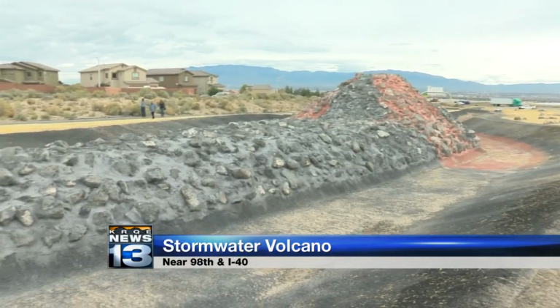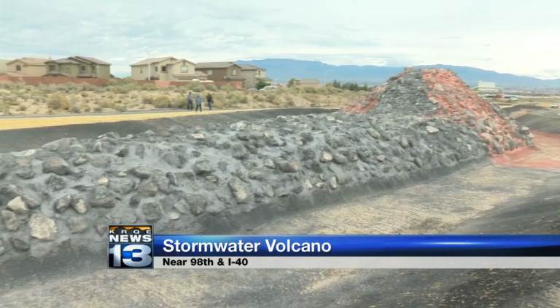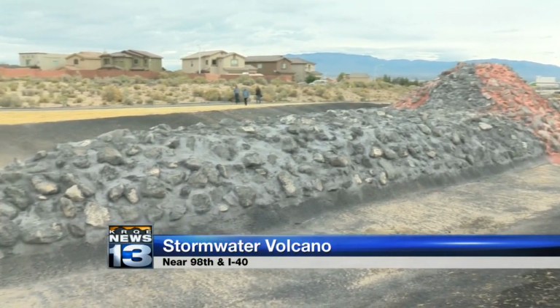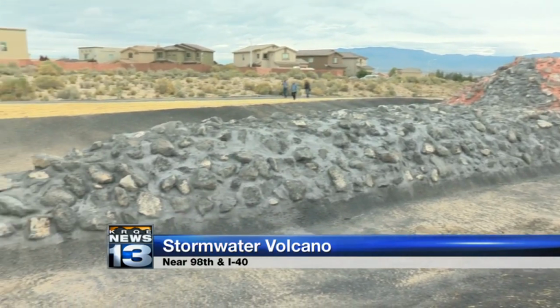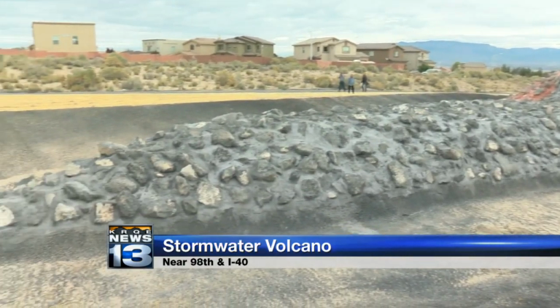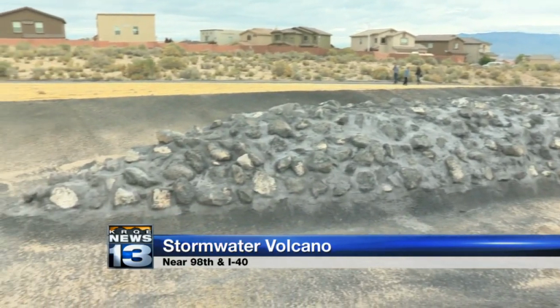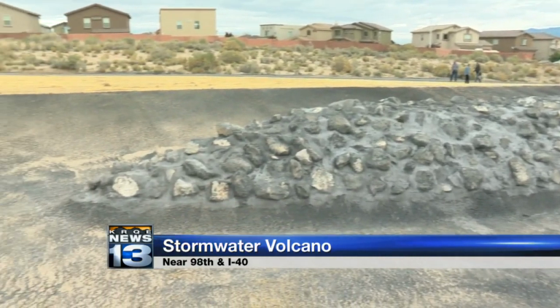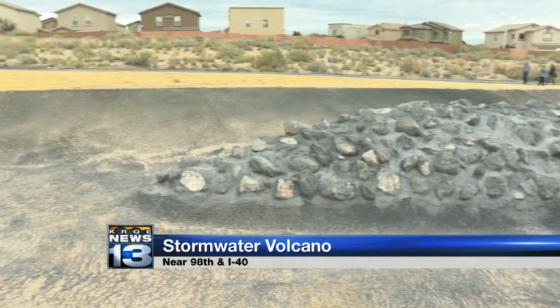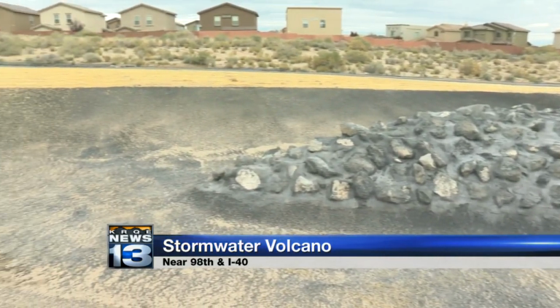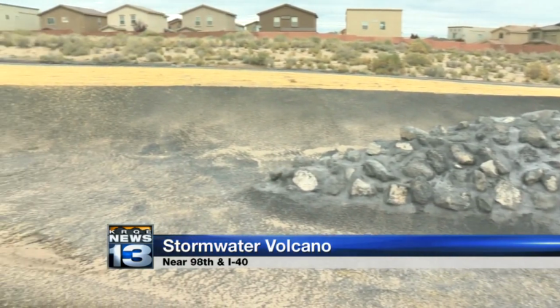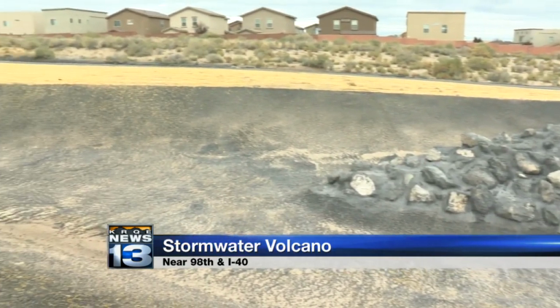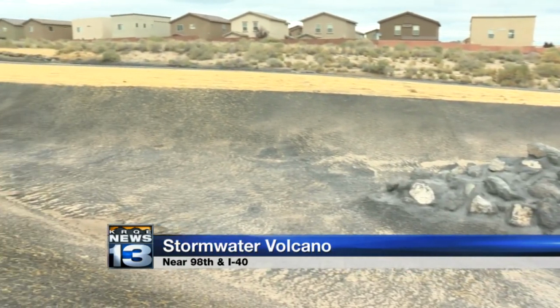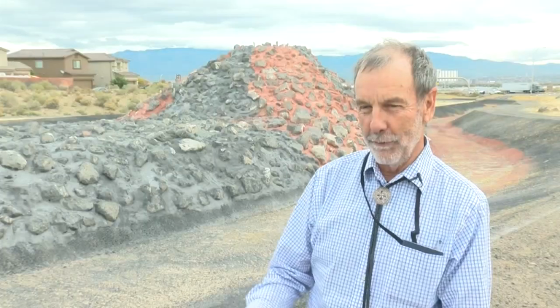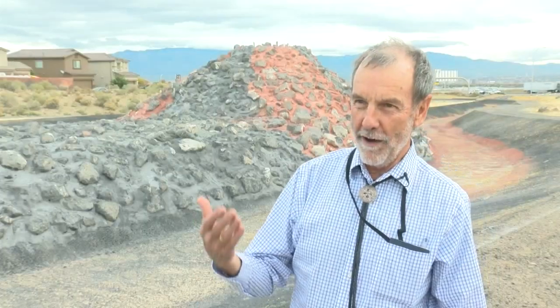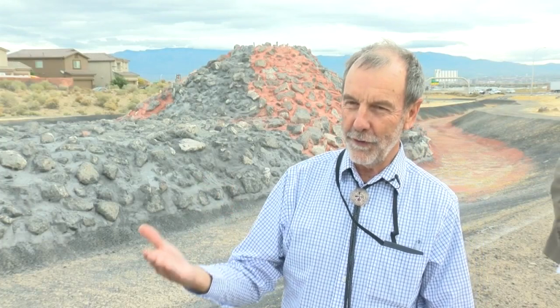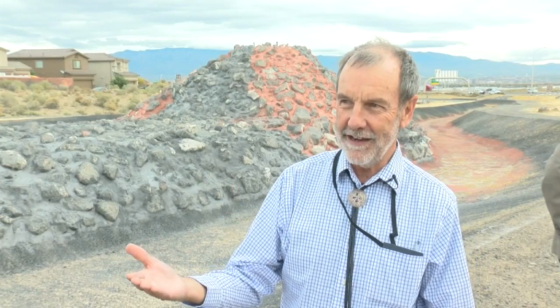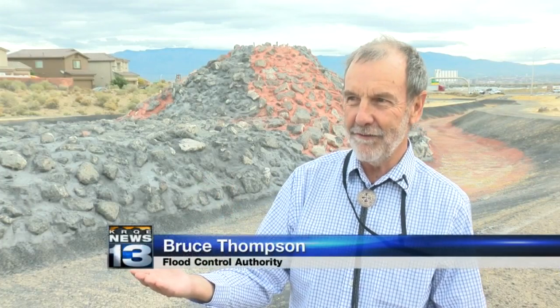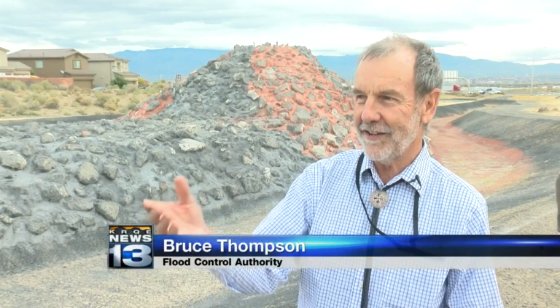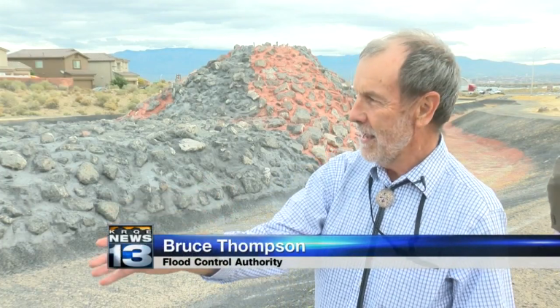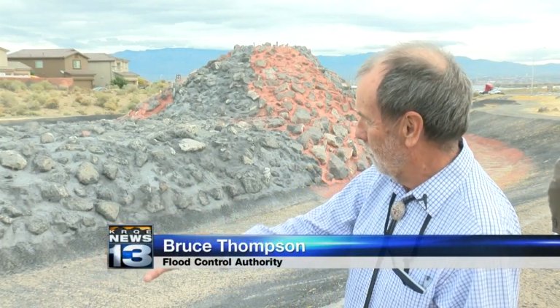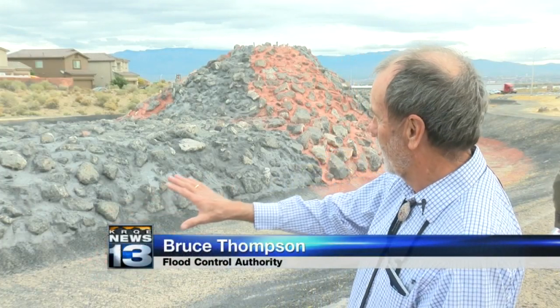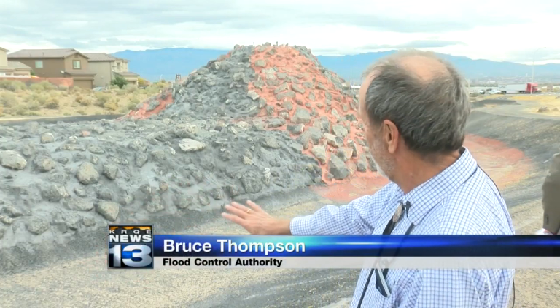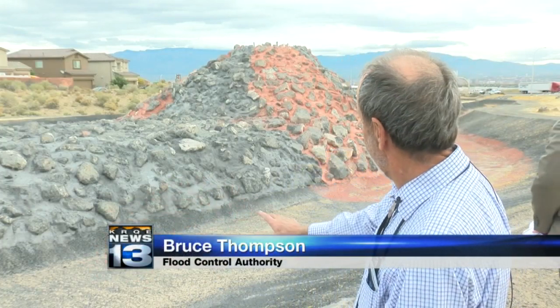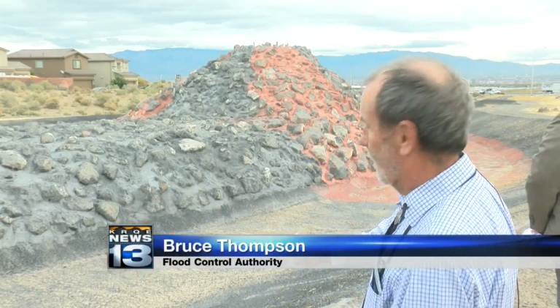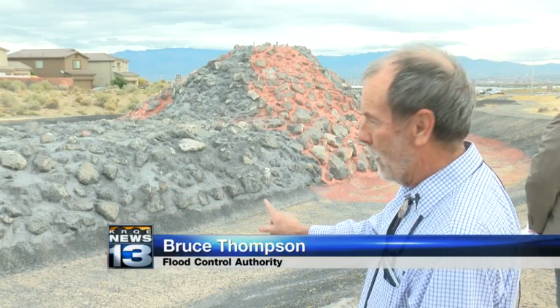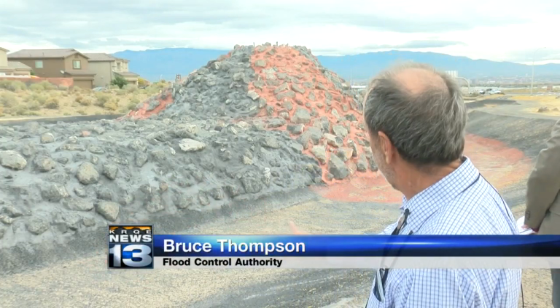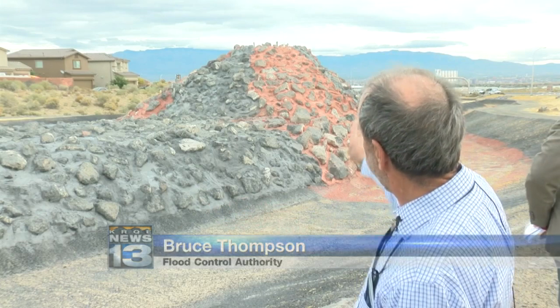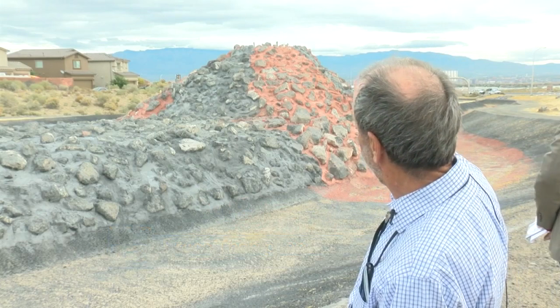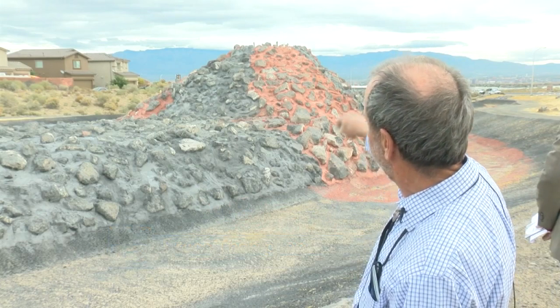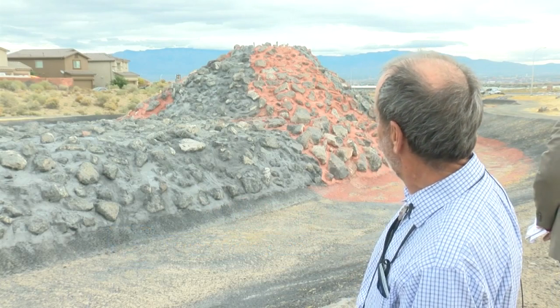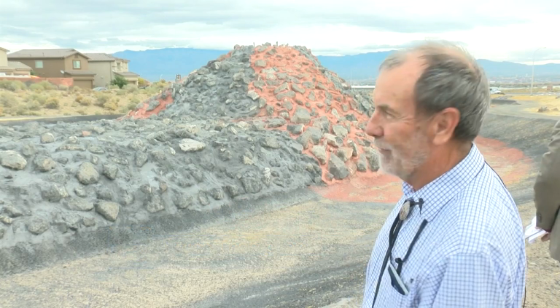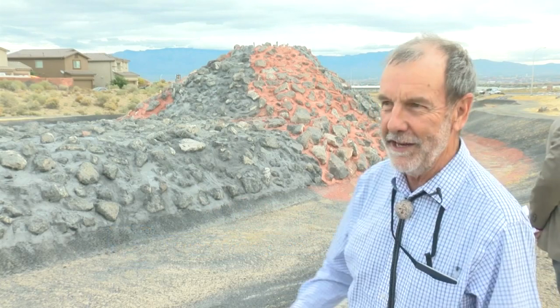And it's just like what it sounds — the volcano erupts after heavy rains. When the water is flowing at high velocity, it will flow down through a pipe and then erupt through the top of the volcano.